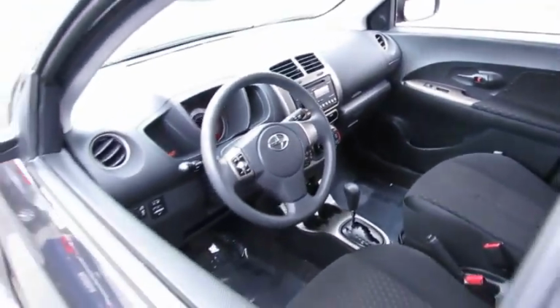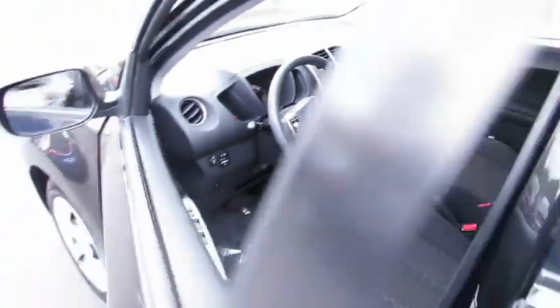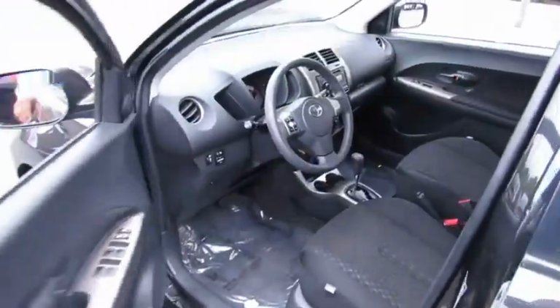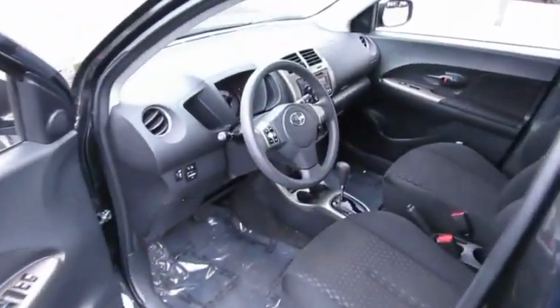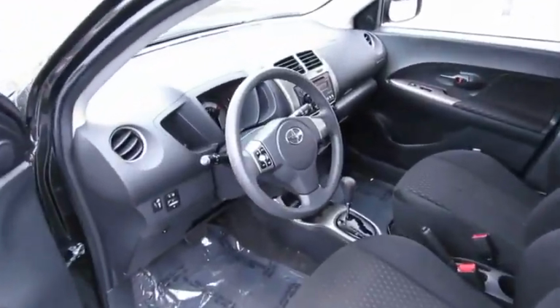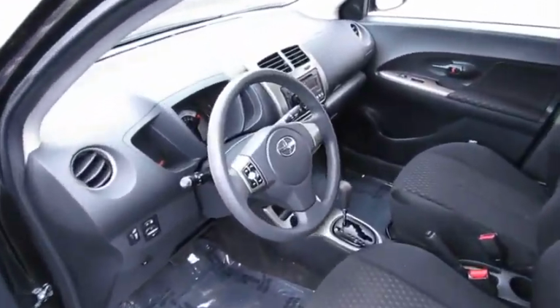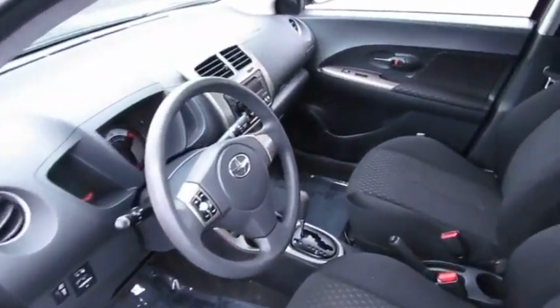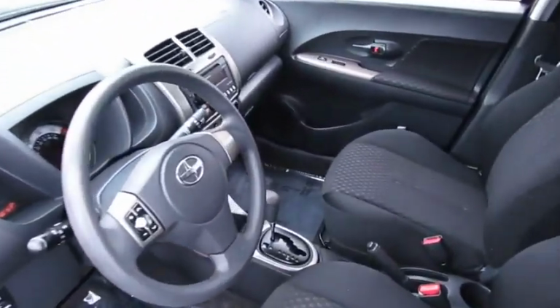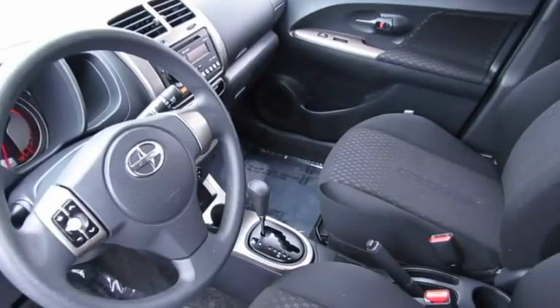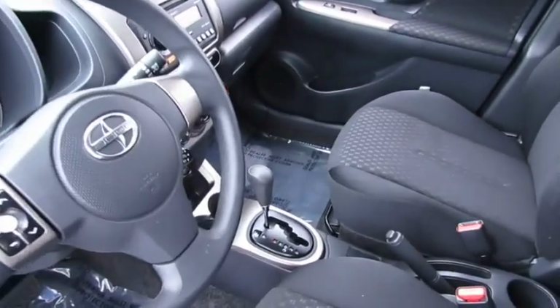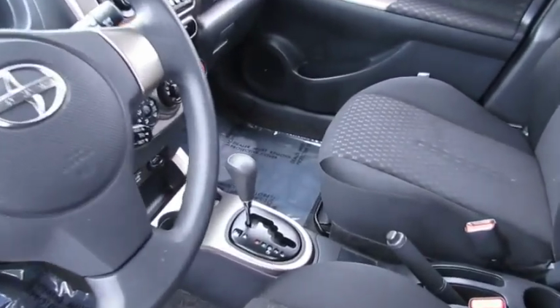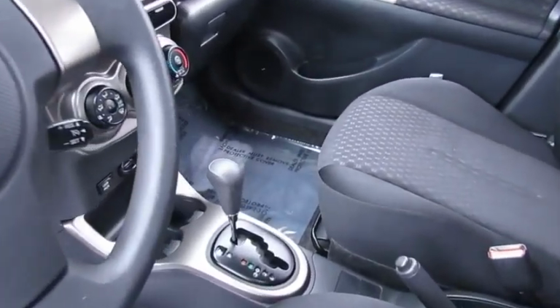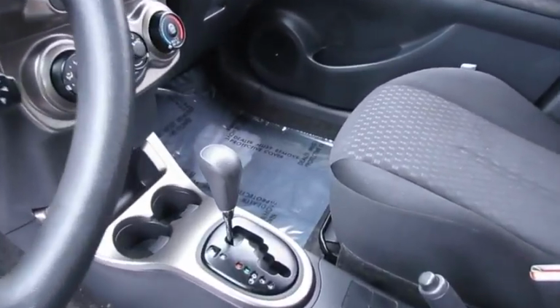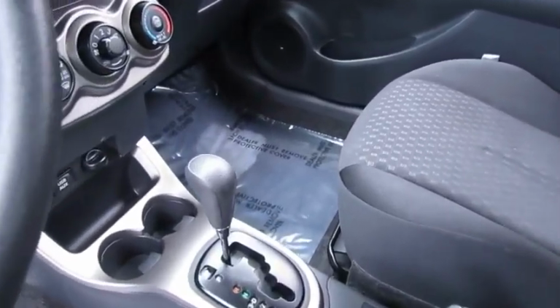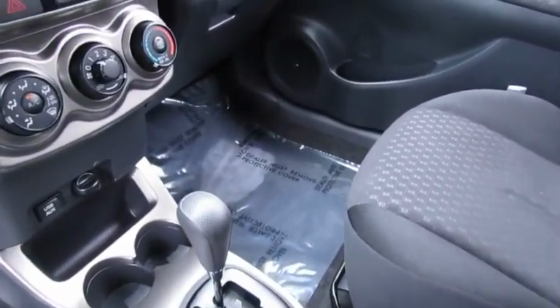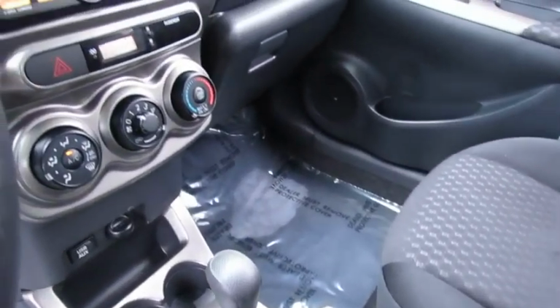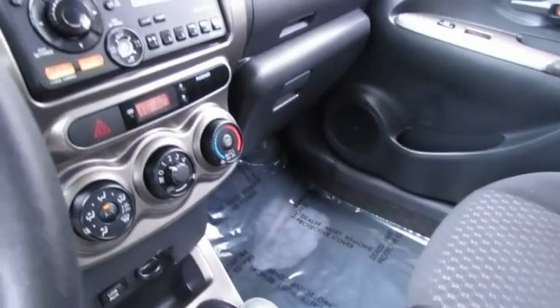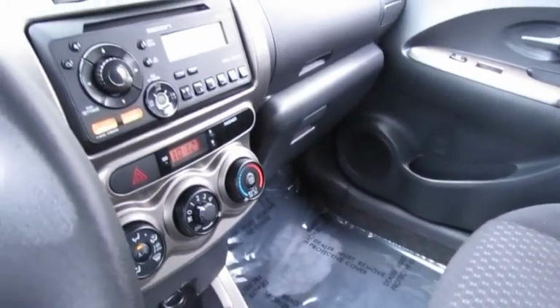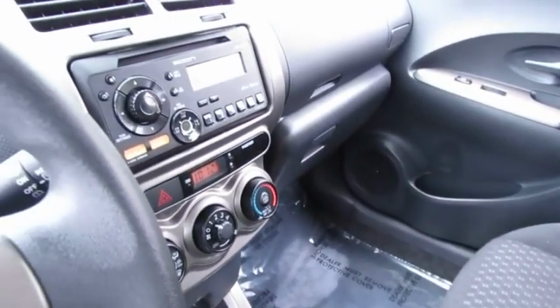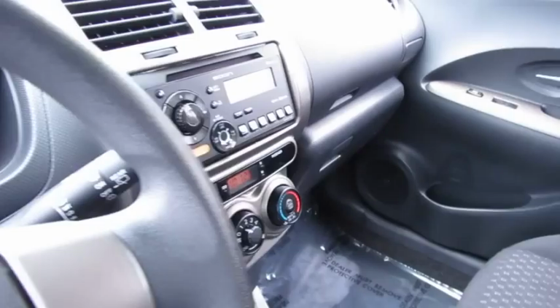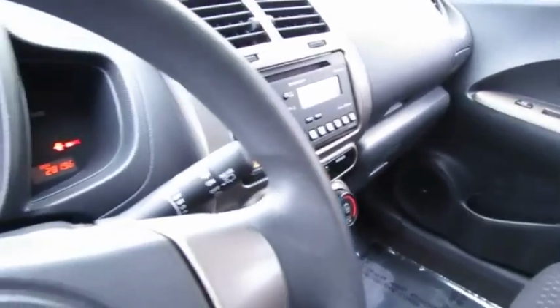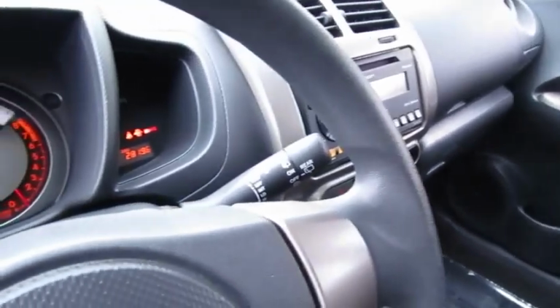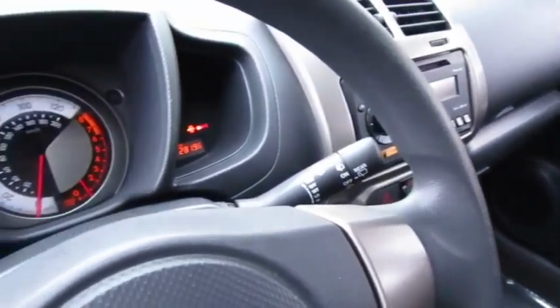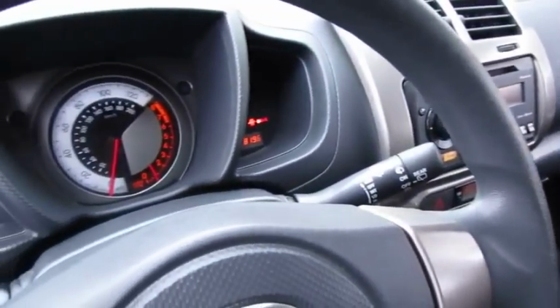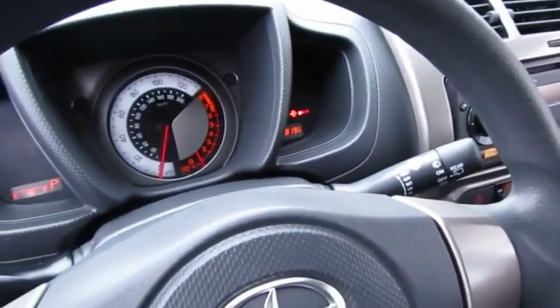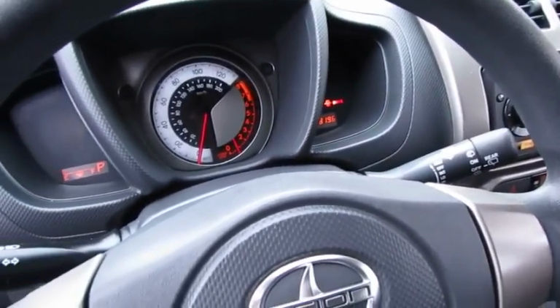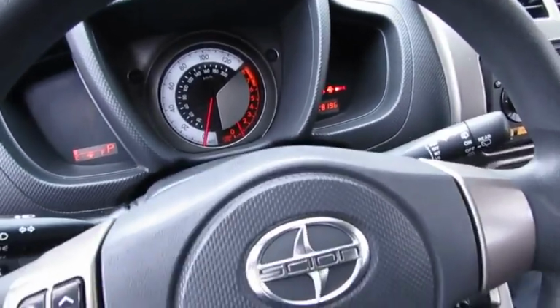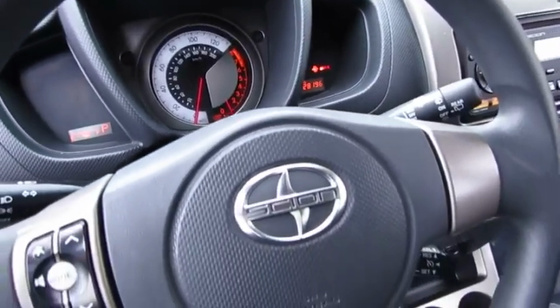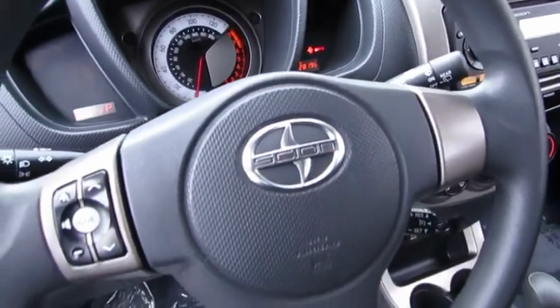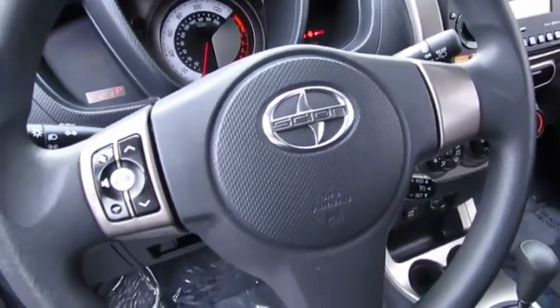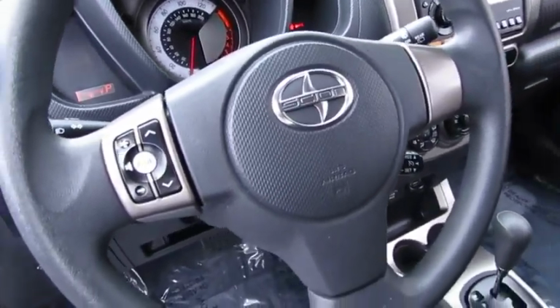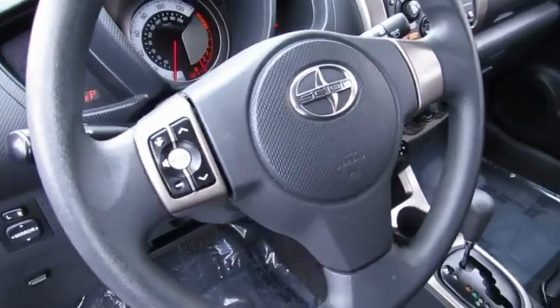This vehicle has less than 30,000 miles. Here are some of this vehicle's great options: stability control, traction control, anti-lock braking system, steering wheel audio controls, air conditioning, power steering, and adjustable steering wheel.